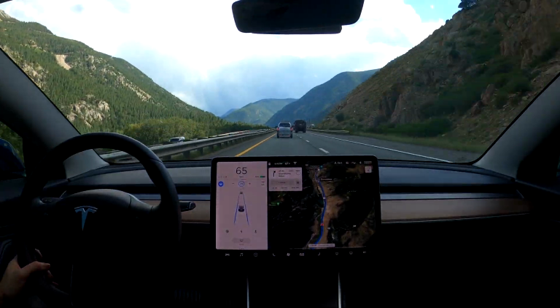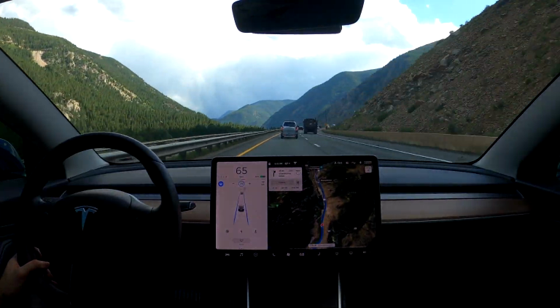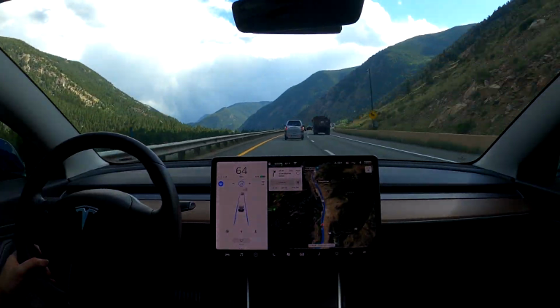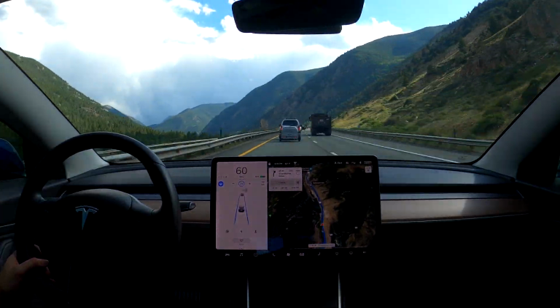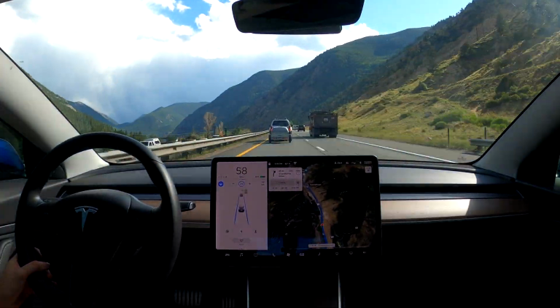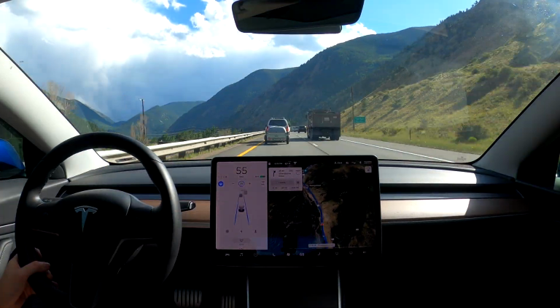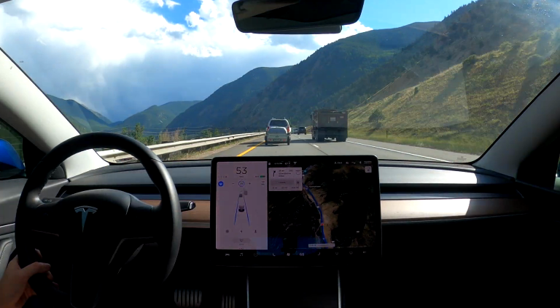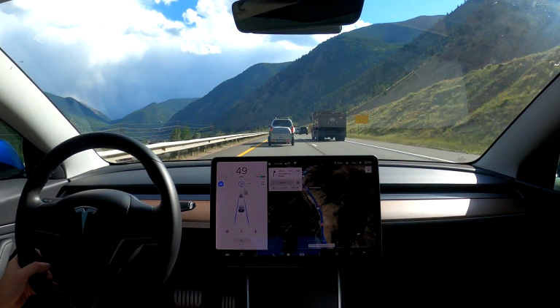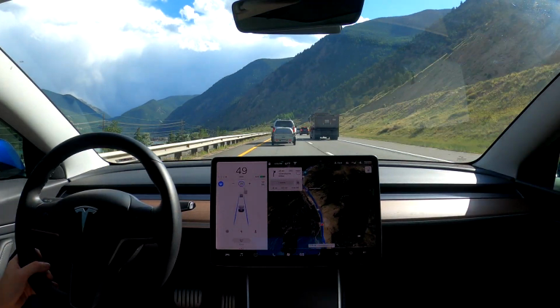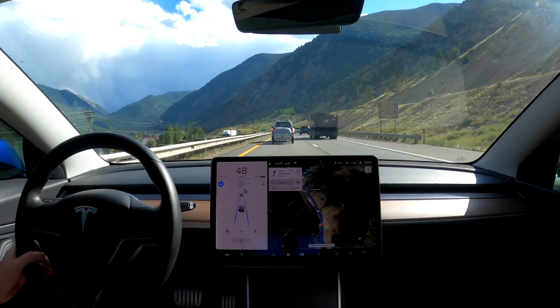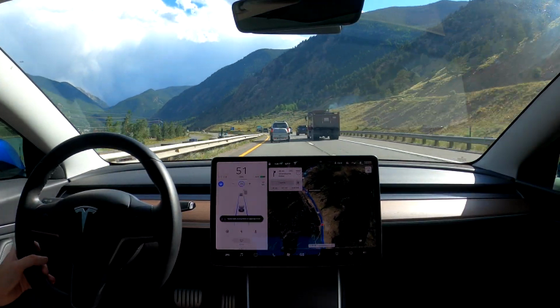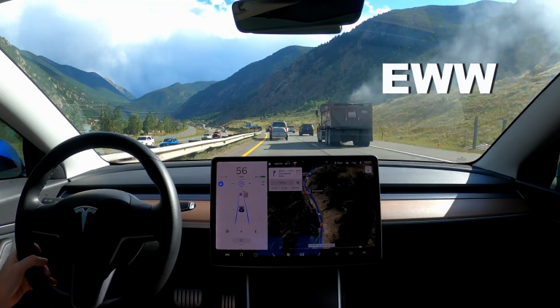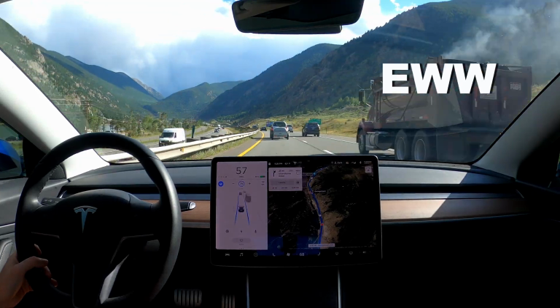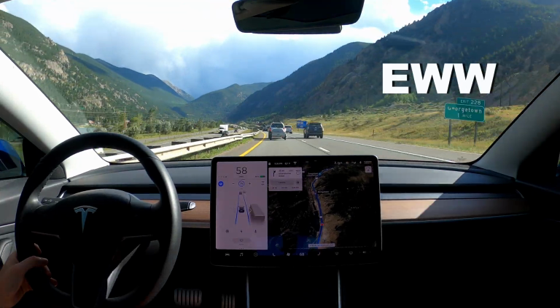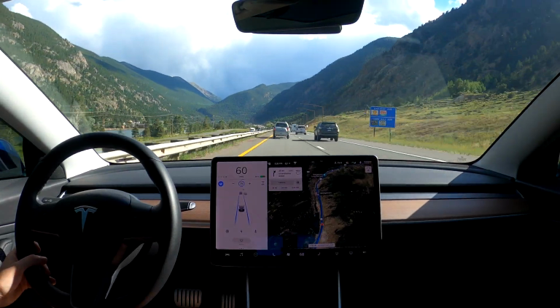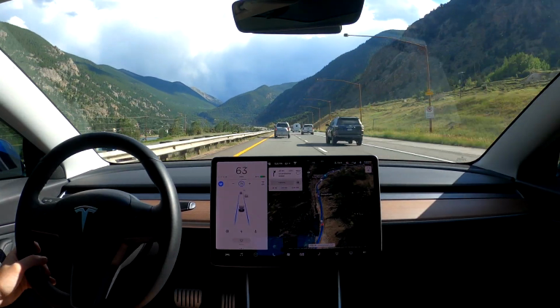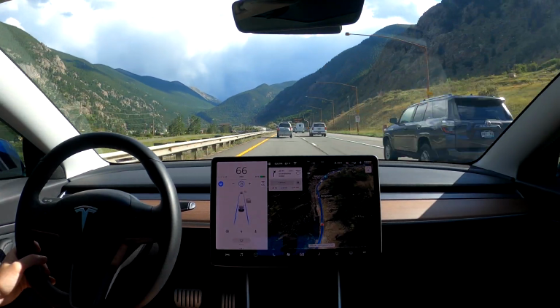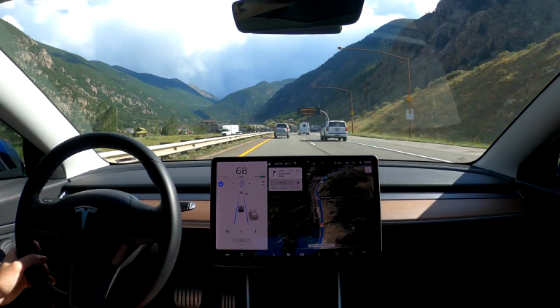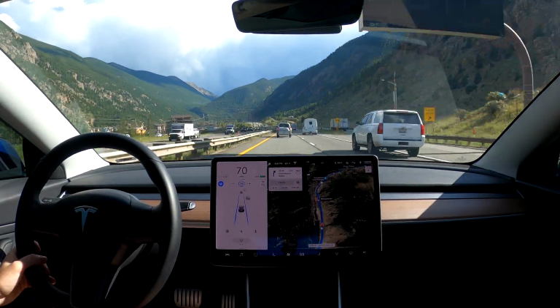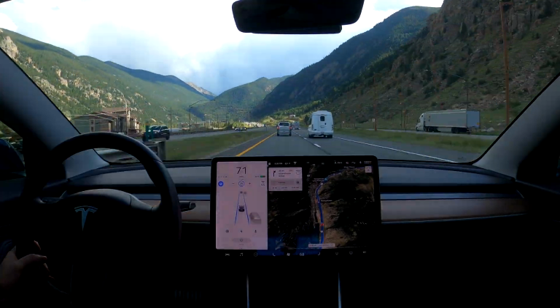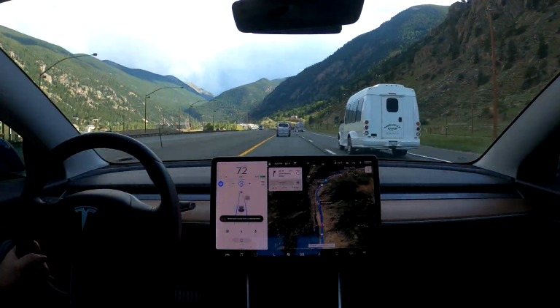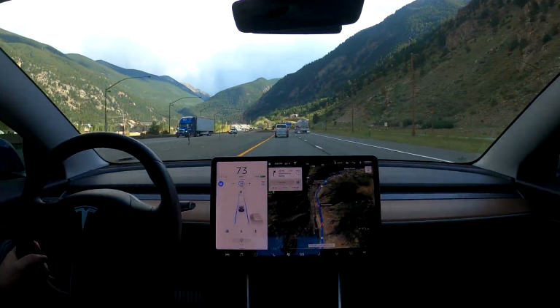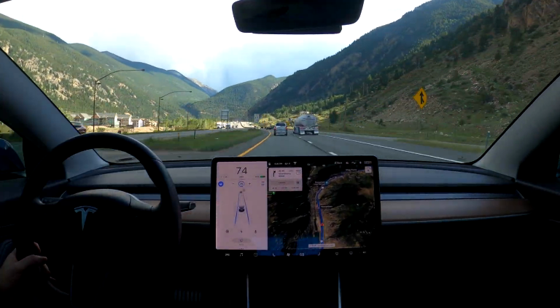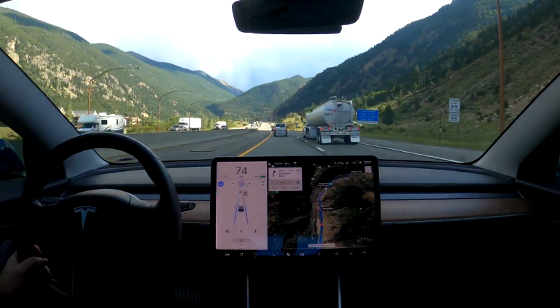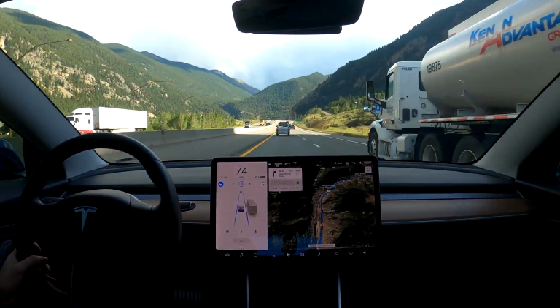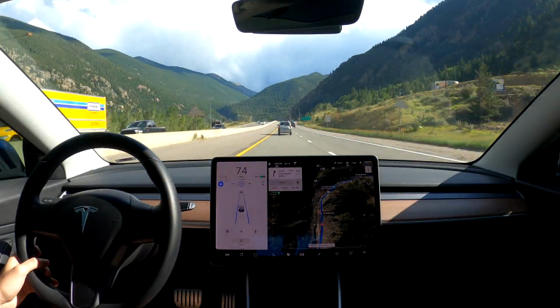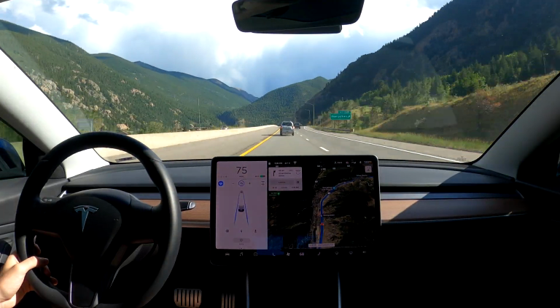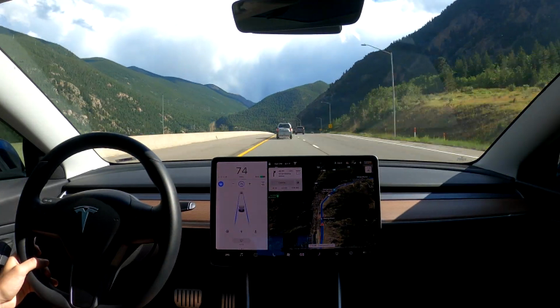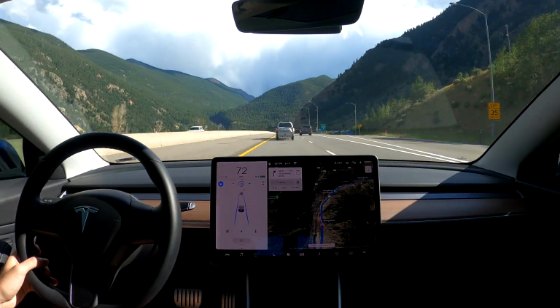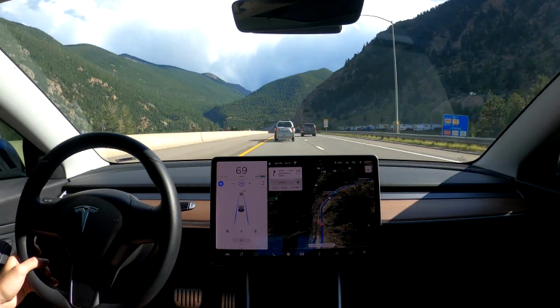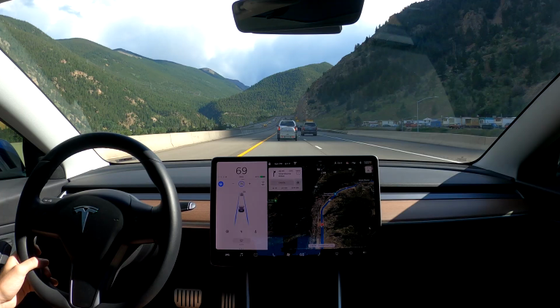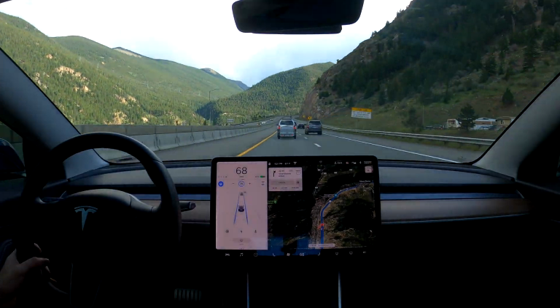For this leg of the test I was also using autopilot for the majority of the time, and I'm going to make a separate video about how autopilot does on windy mountain roads like this.